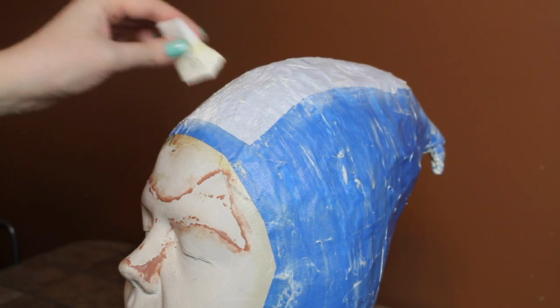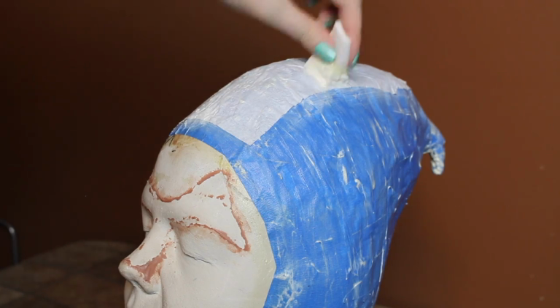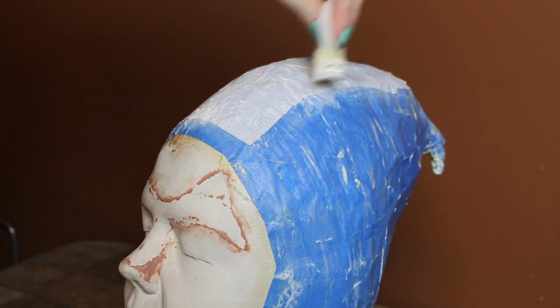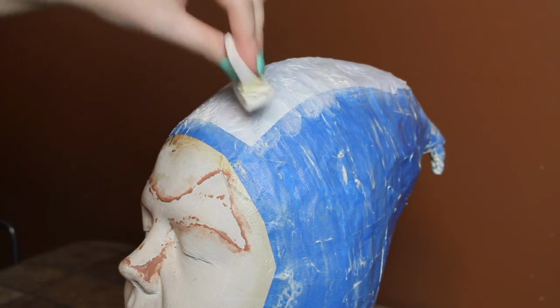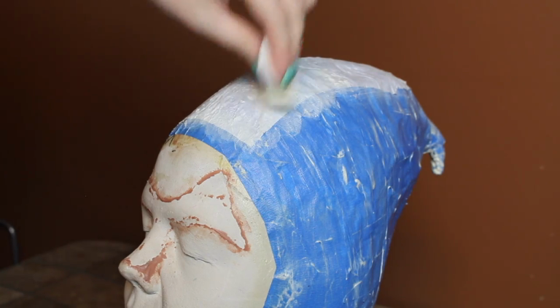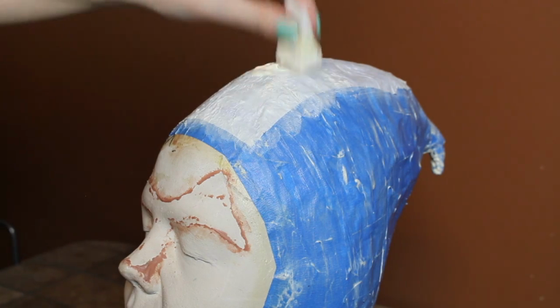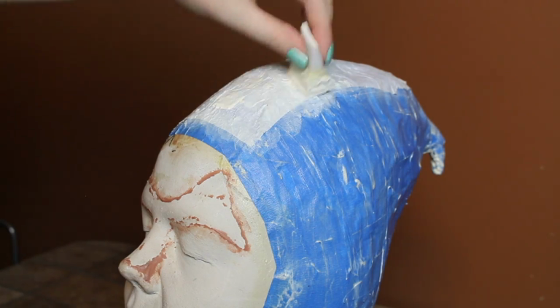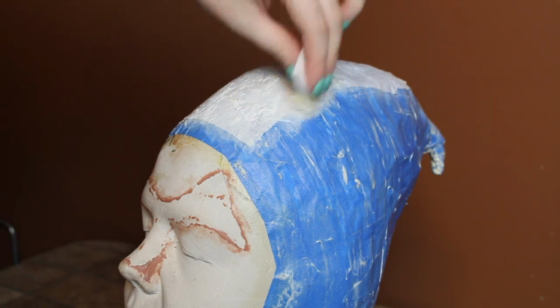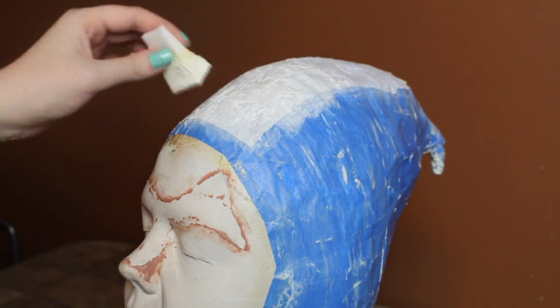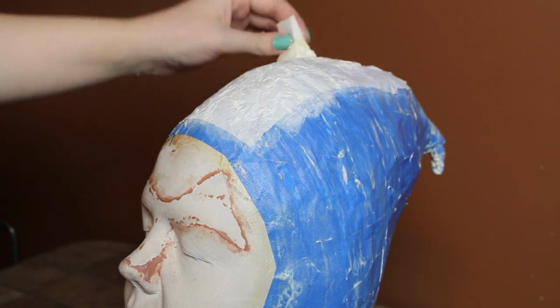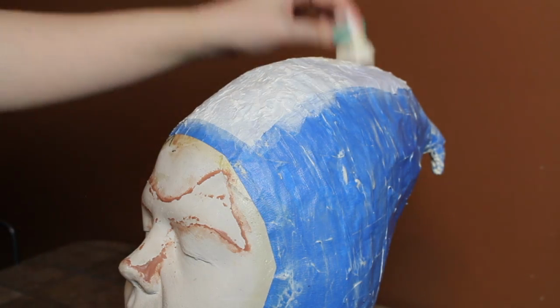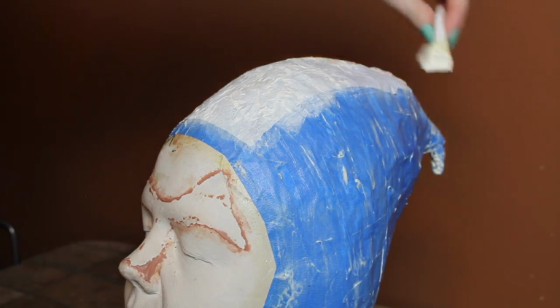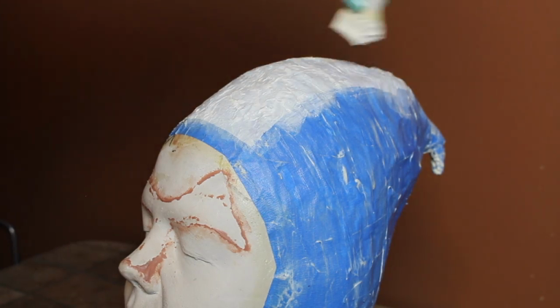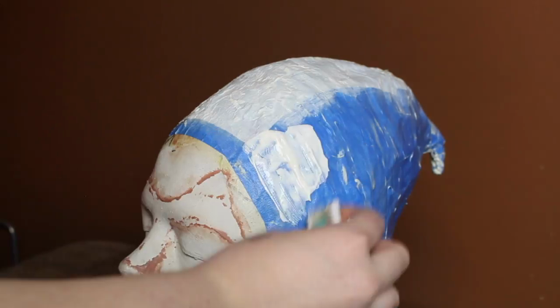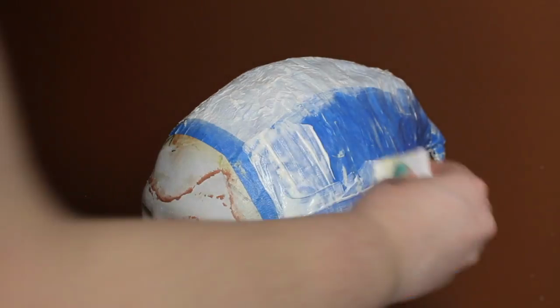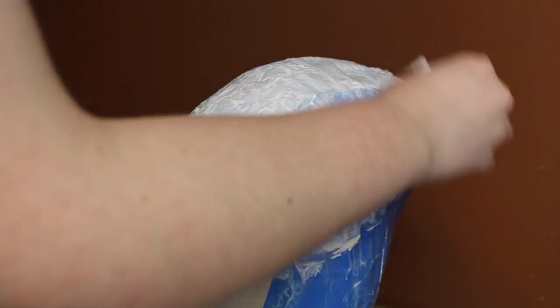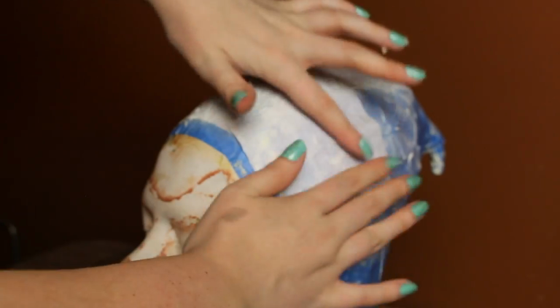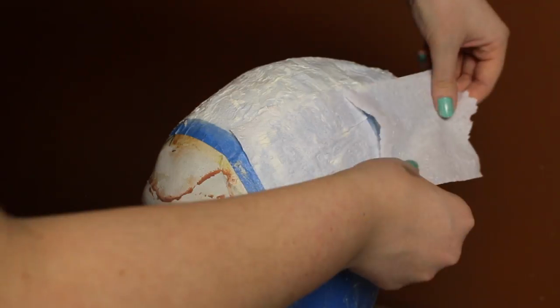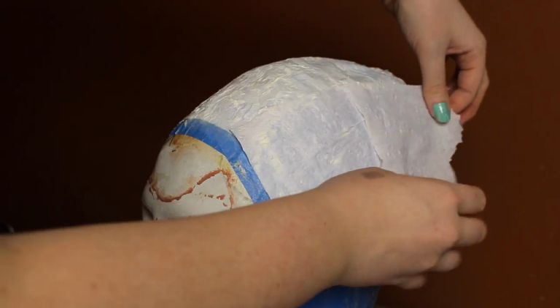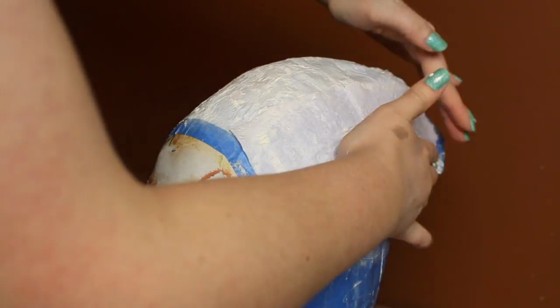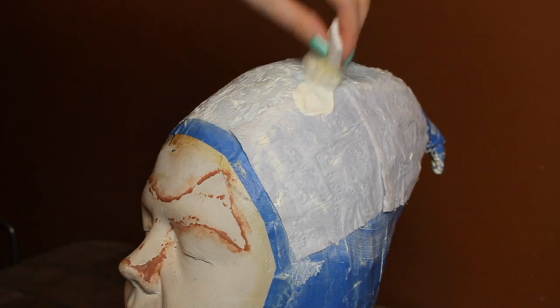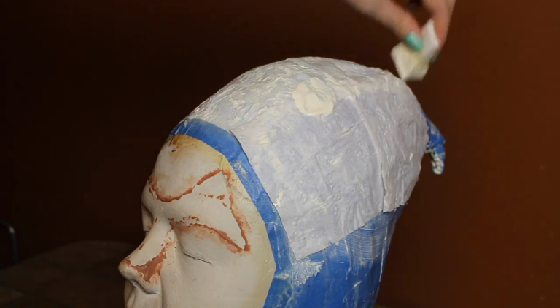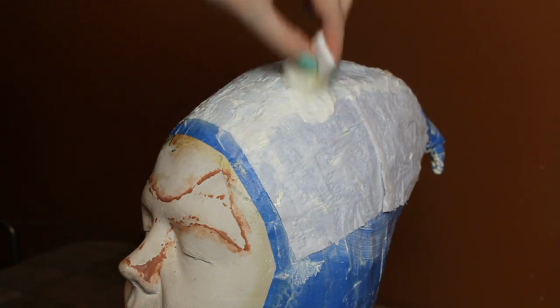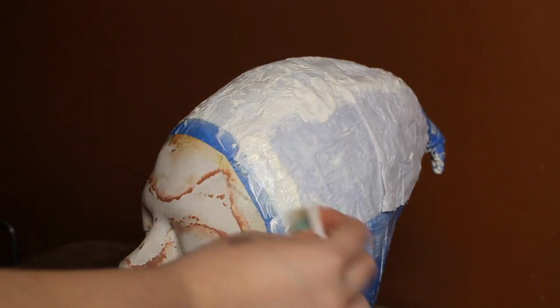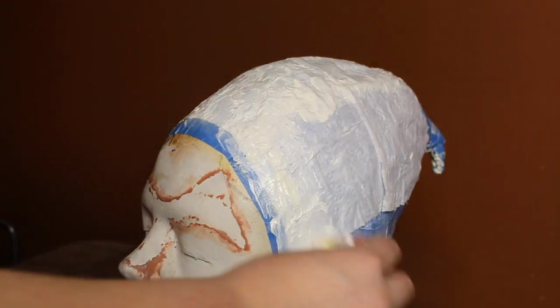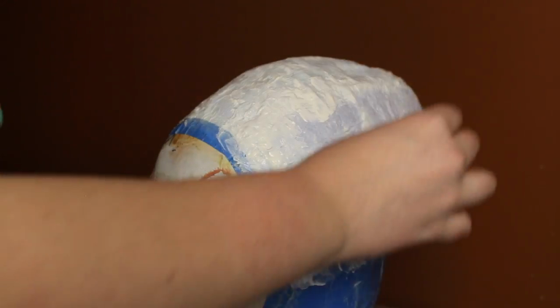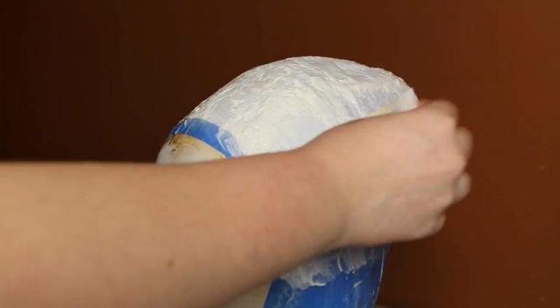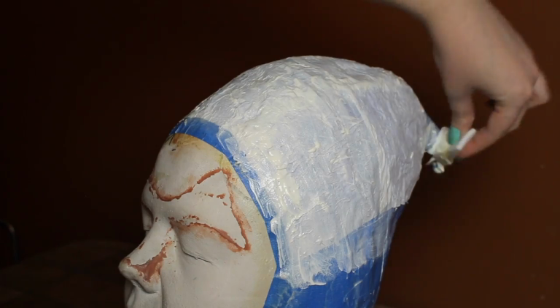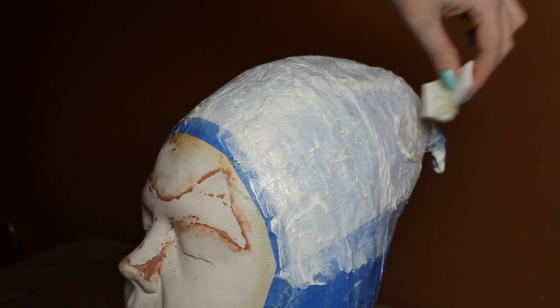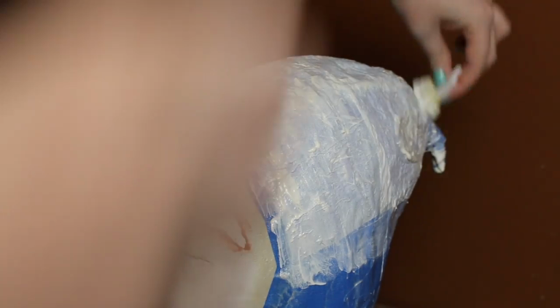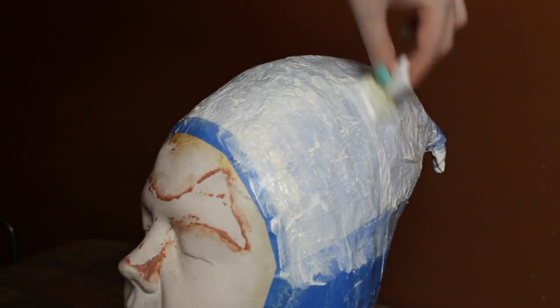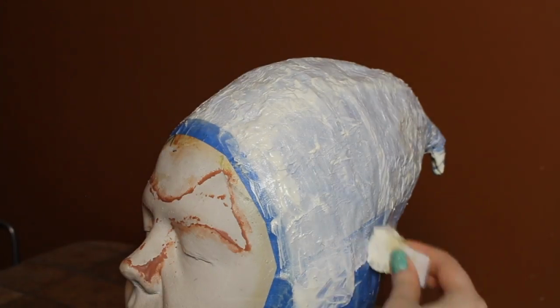I applied four layers of latex on the whole cowl, but only about two on the edges, so they'd be thin and would blend nicely into my skin. Then I strengthened the cowl with a single layer of toilet paper, sealed with latex.